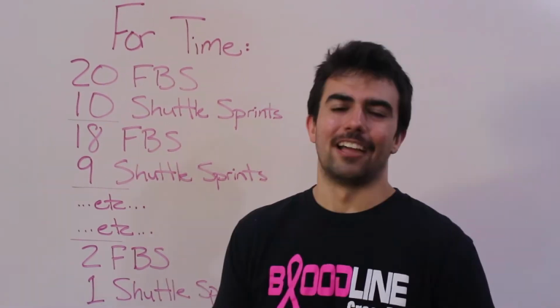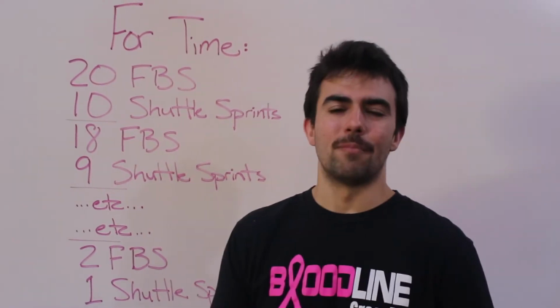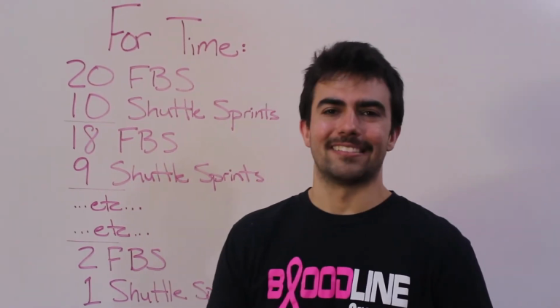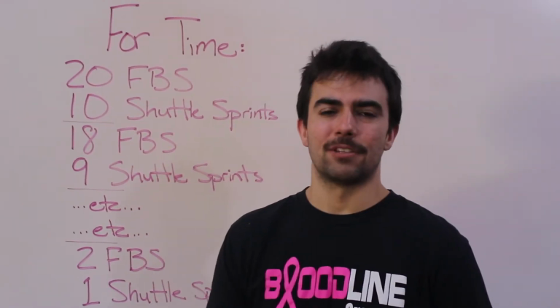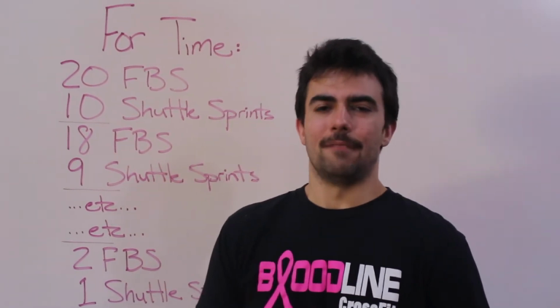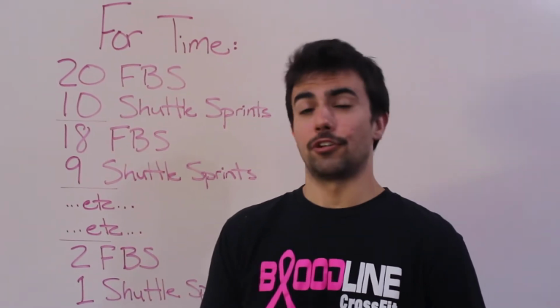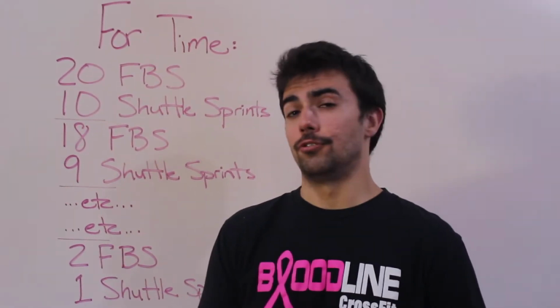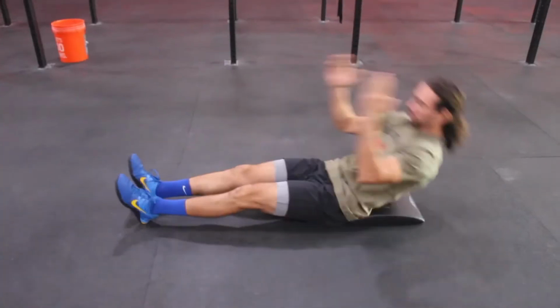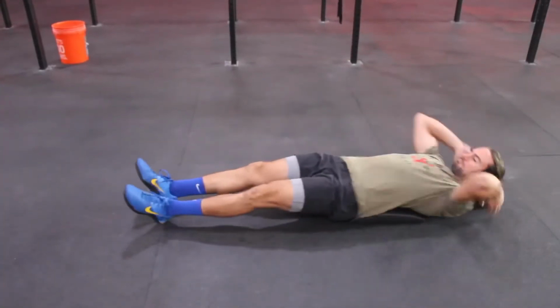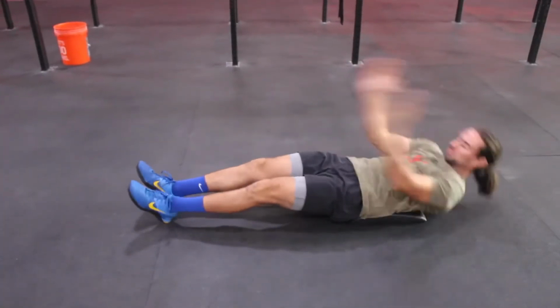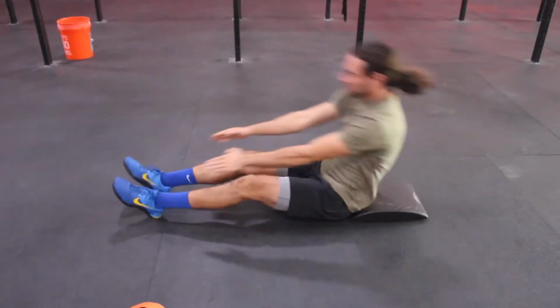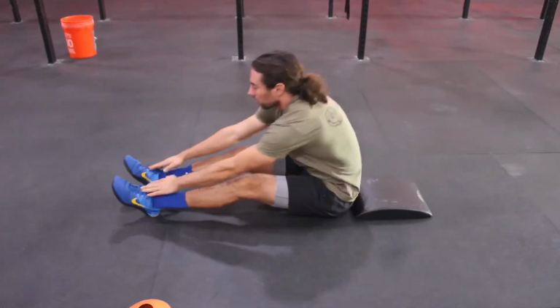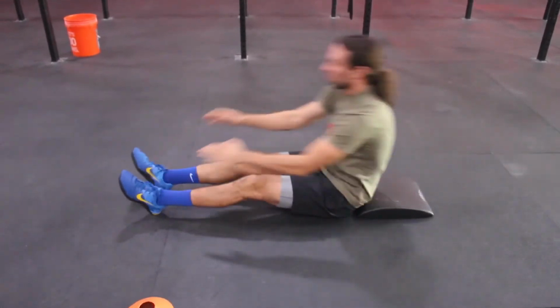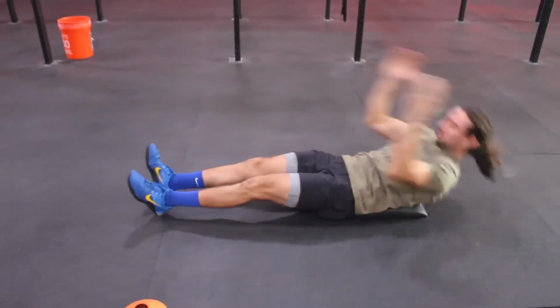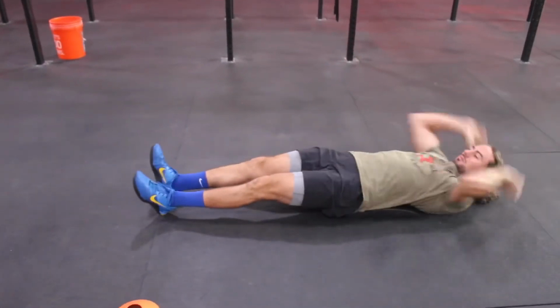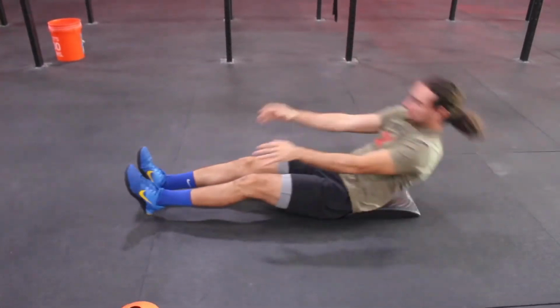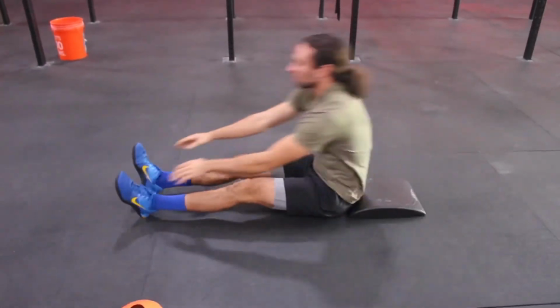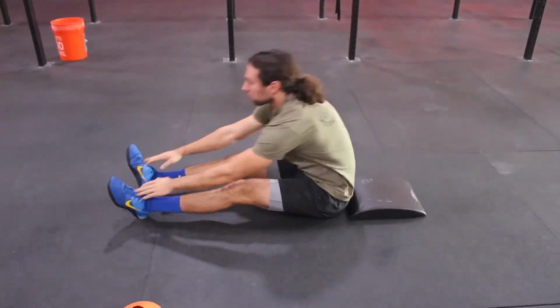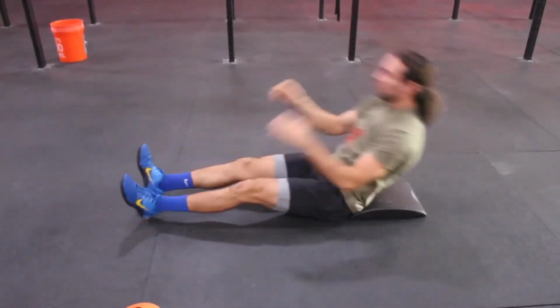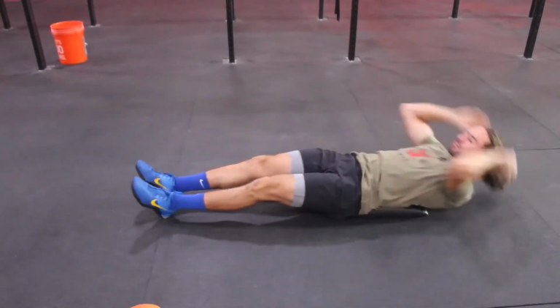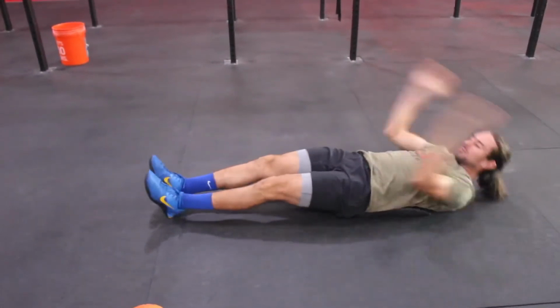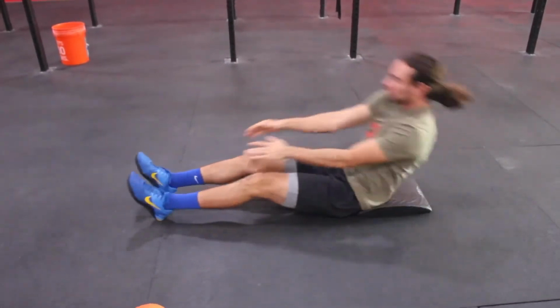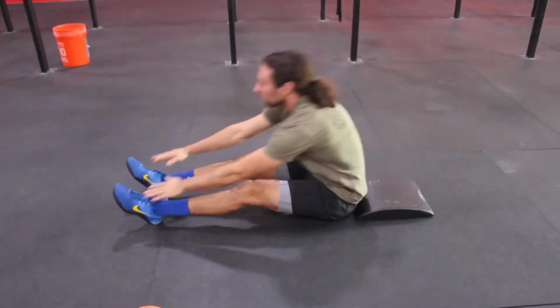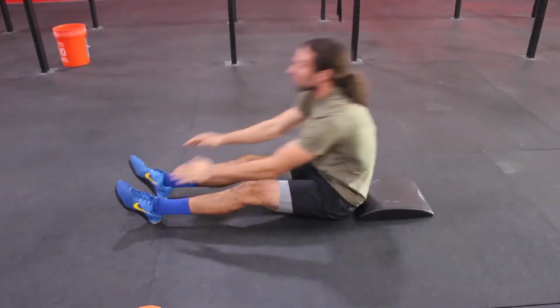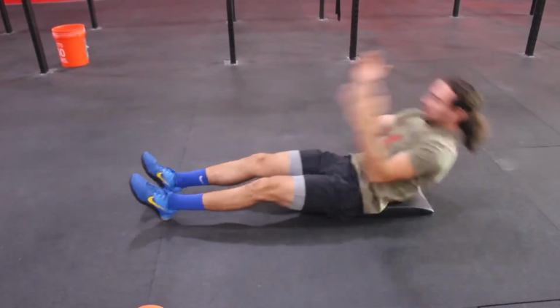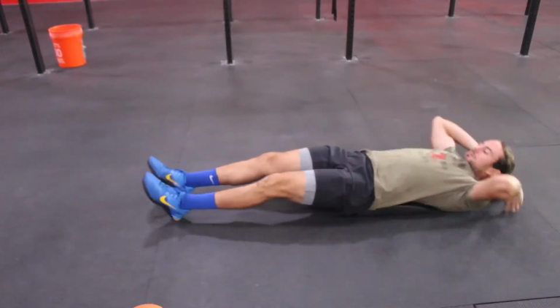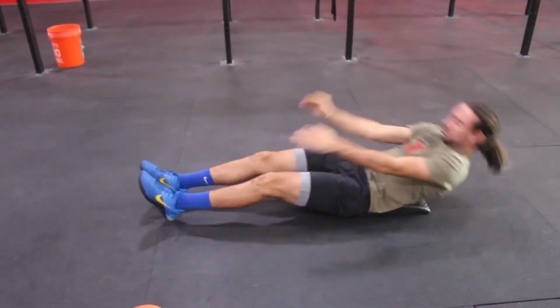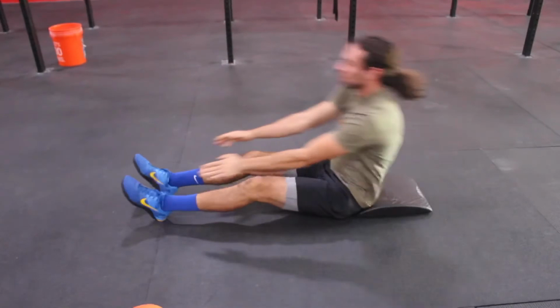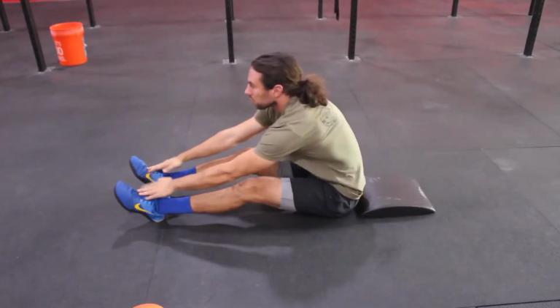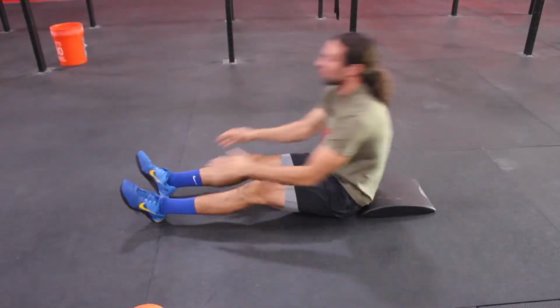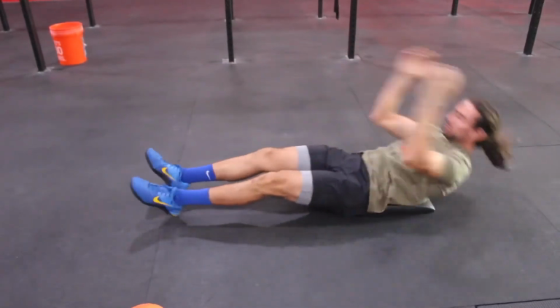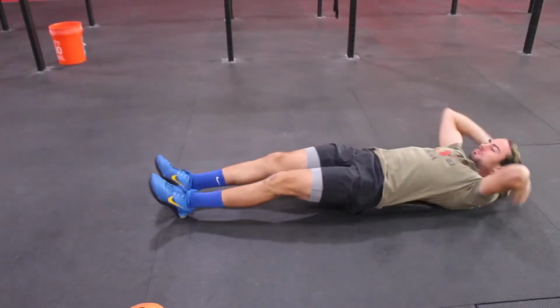On the full-body sit-ups make sure you're using an ab mat or a soft surface. Reach back behind your head, touch the floor, crunch yourself up all the way to your toes. Touch your toes in the finish position.